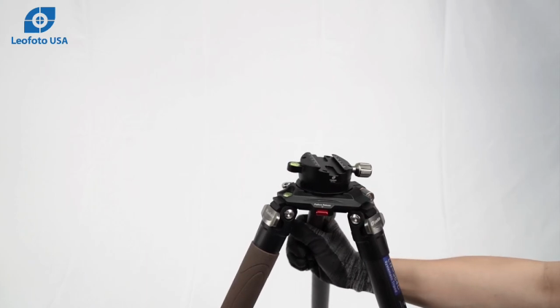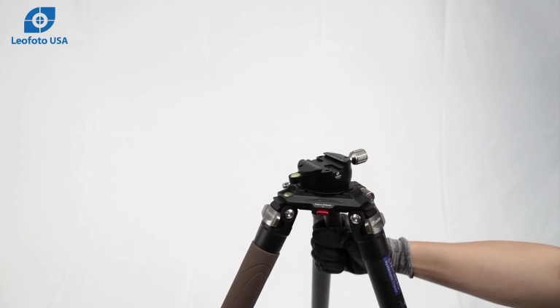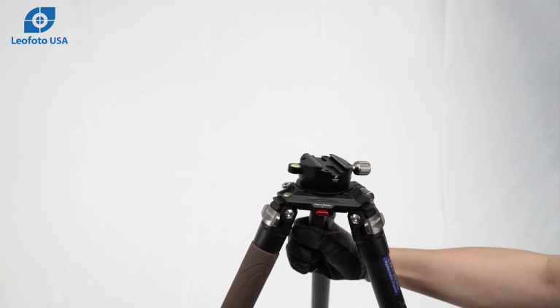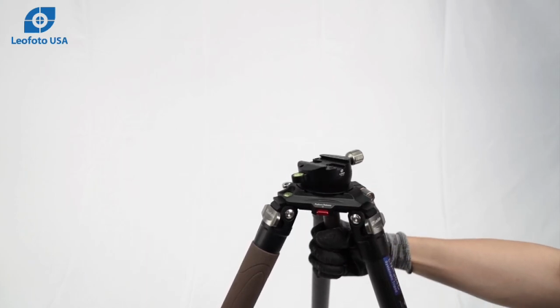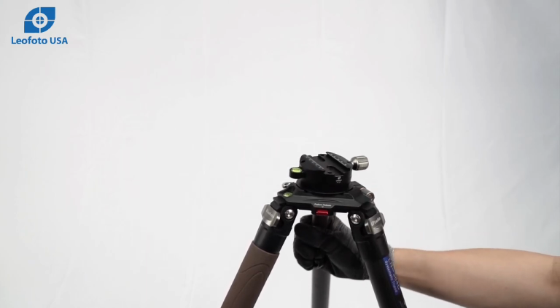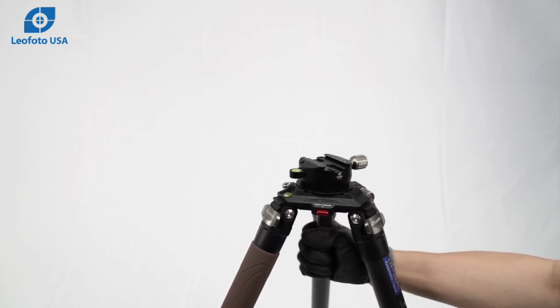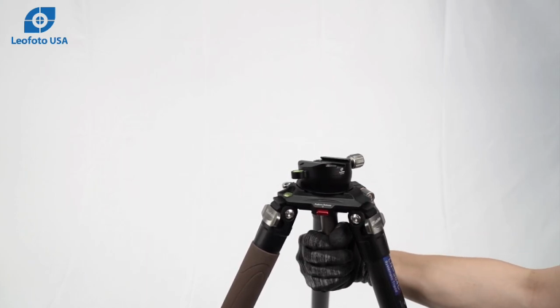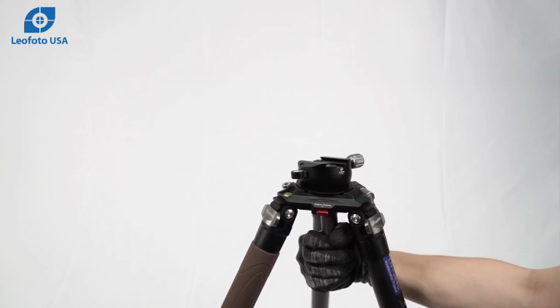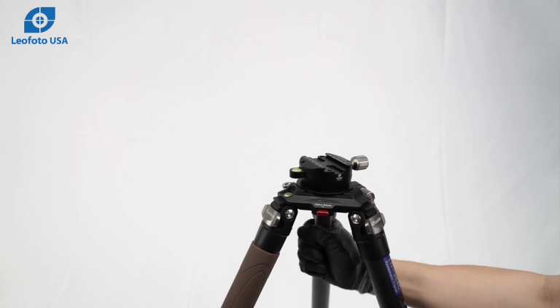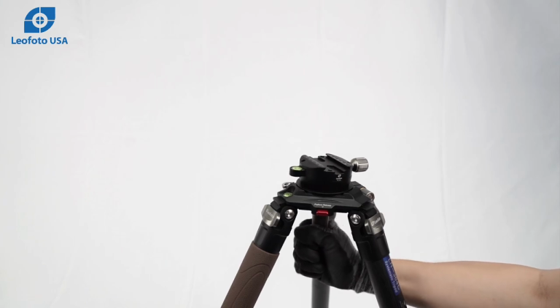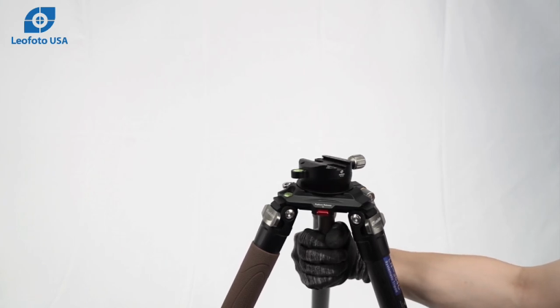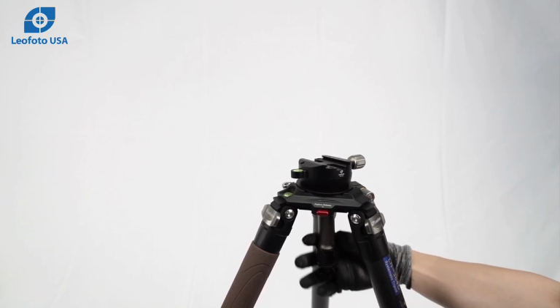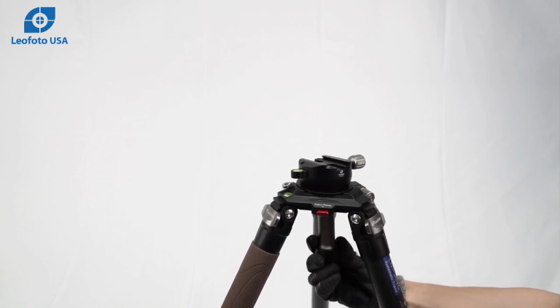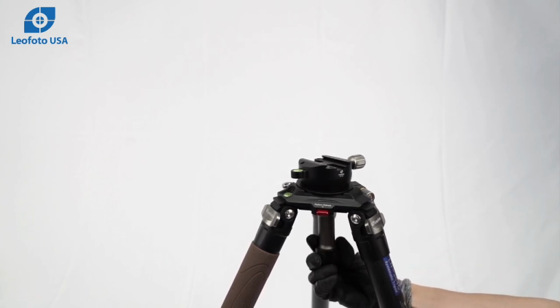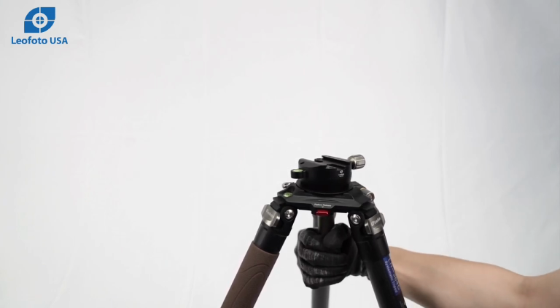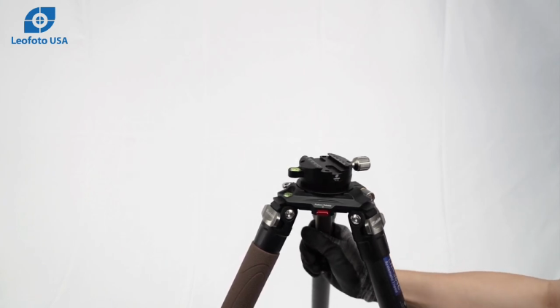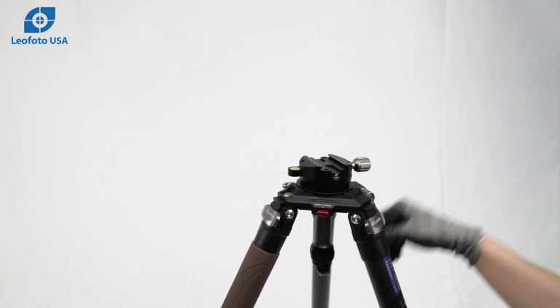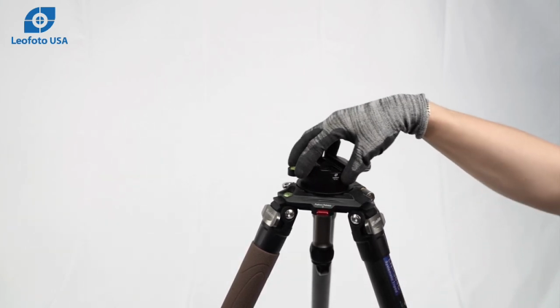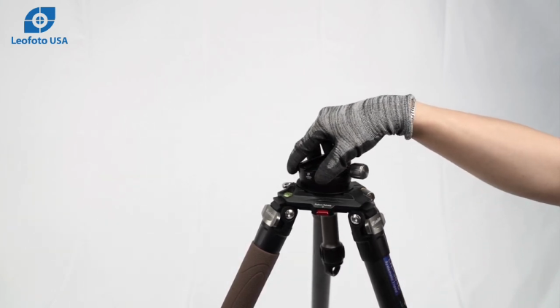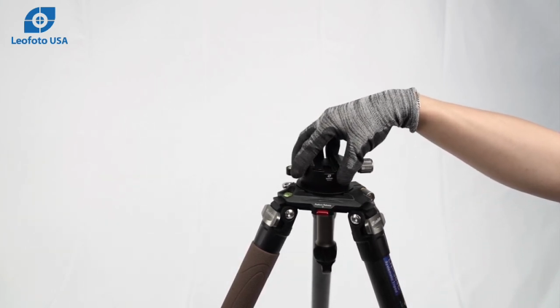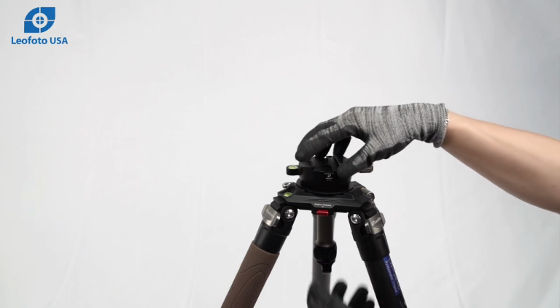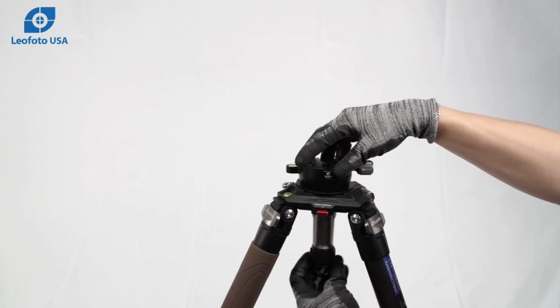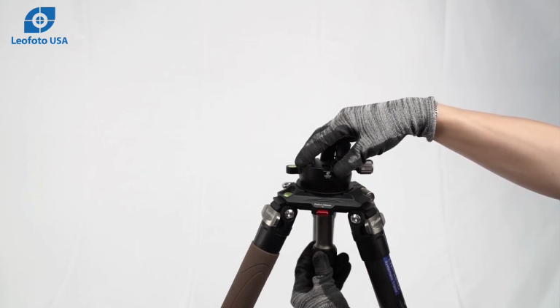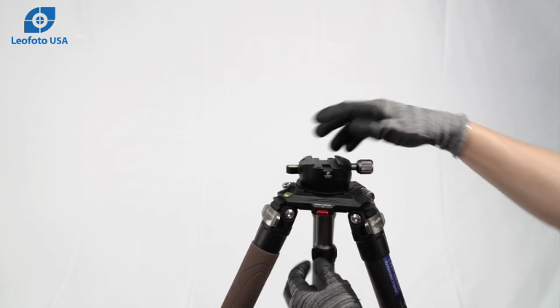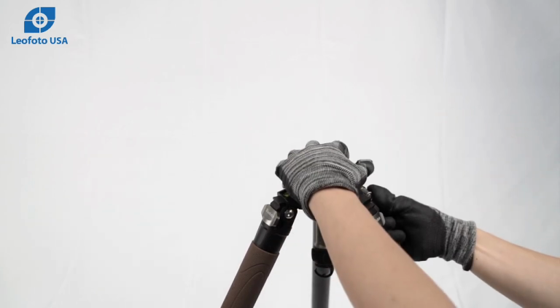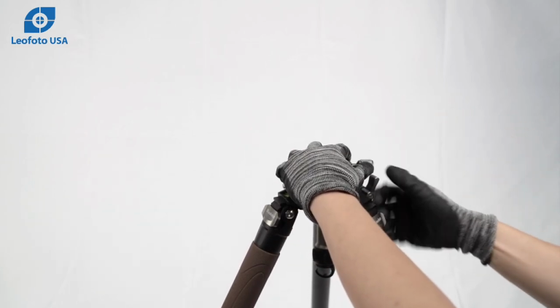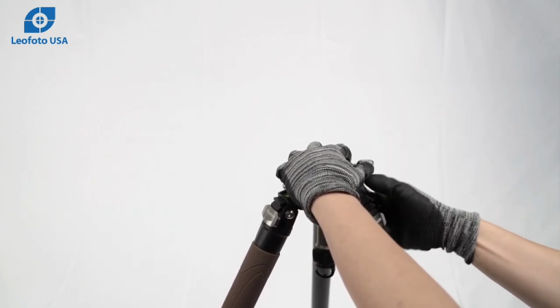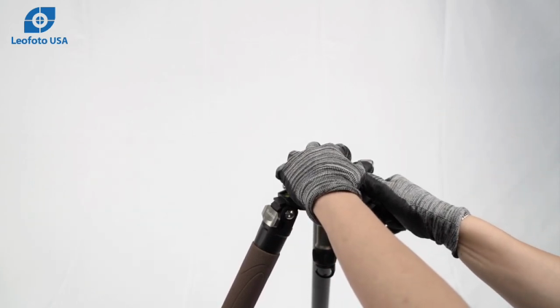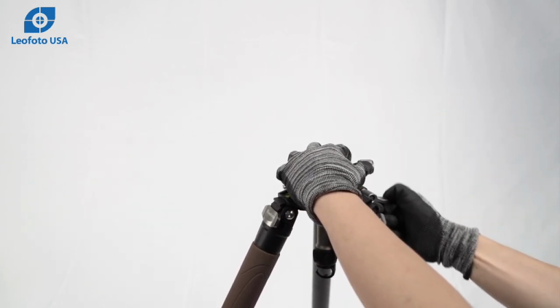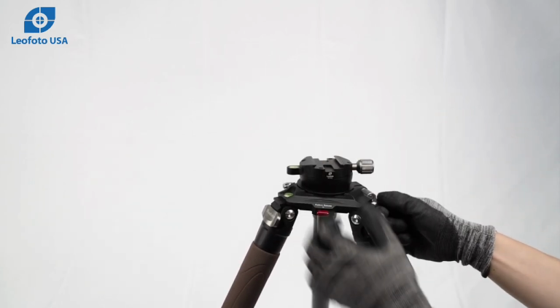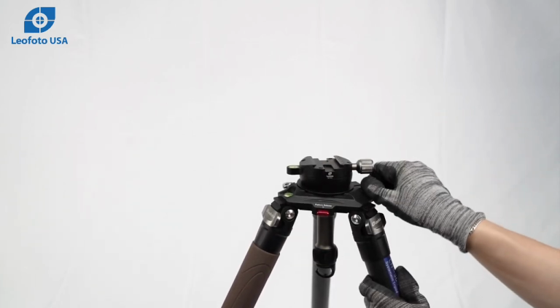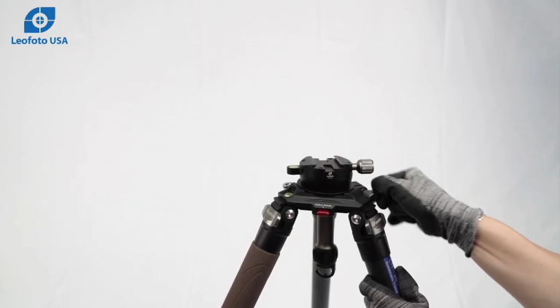The handle locks the motion in place. These tripods also have a spring loaded twisting knob.